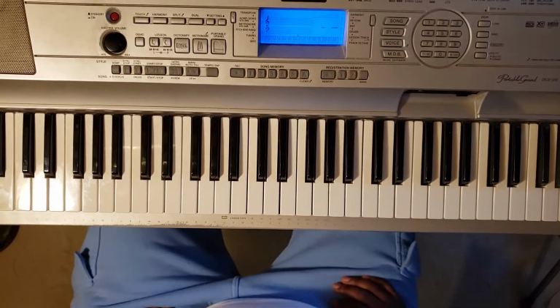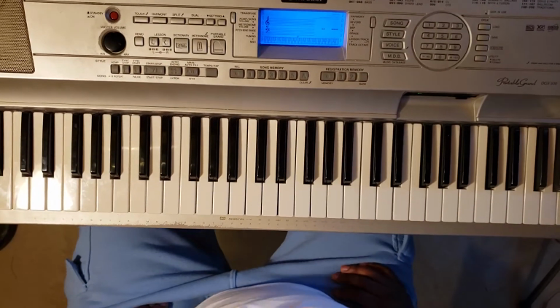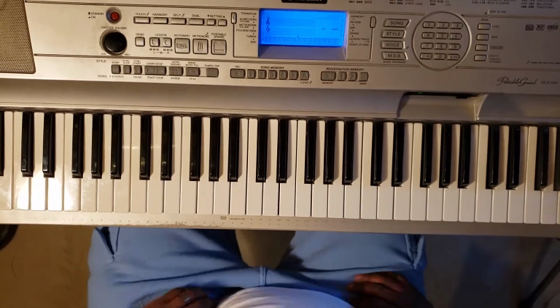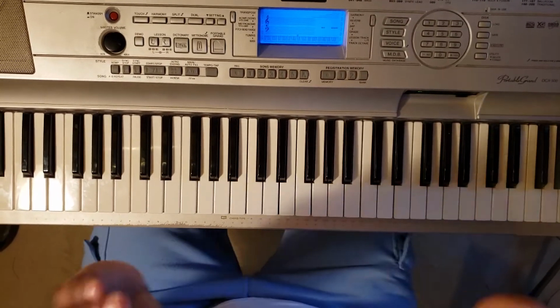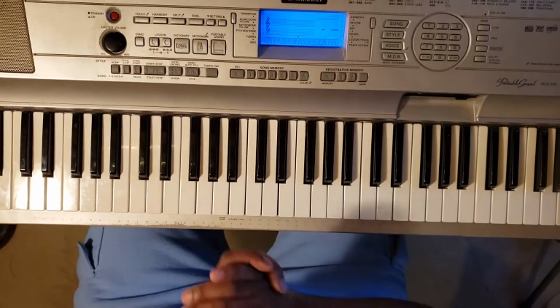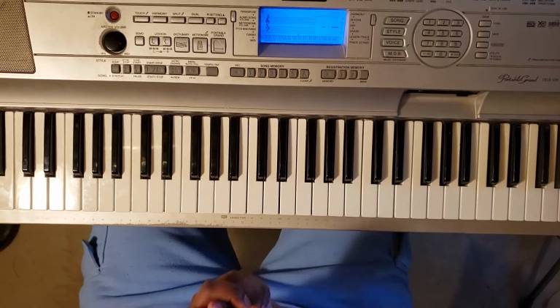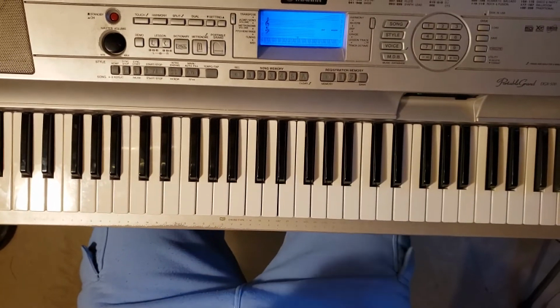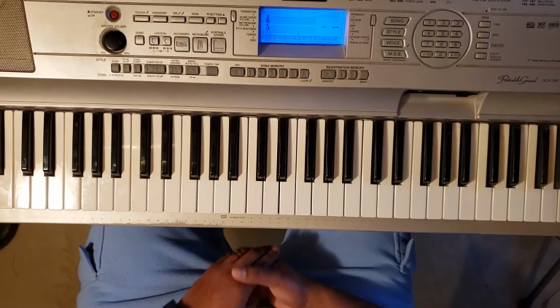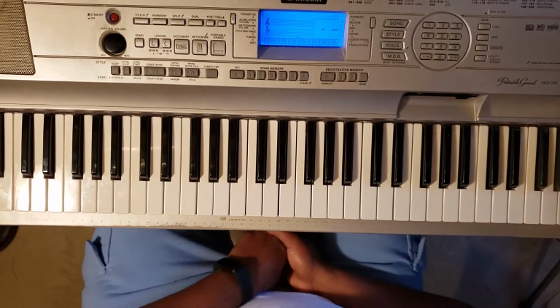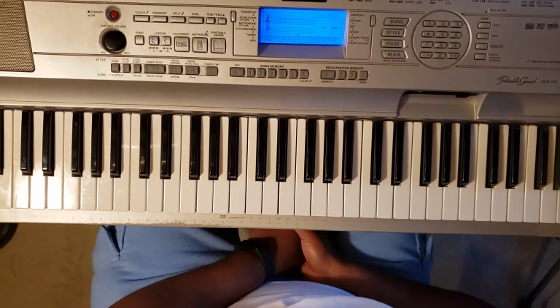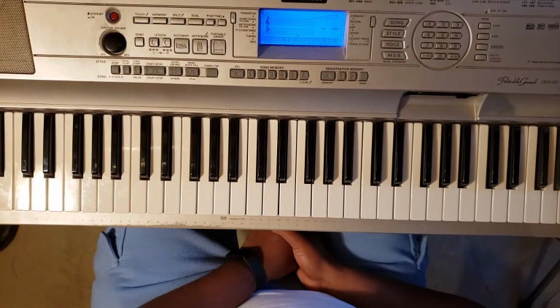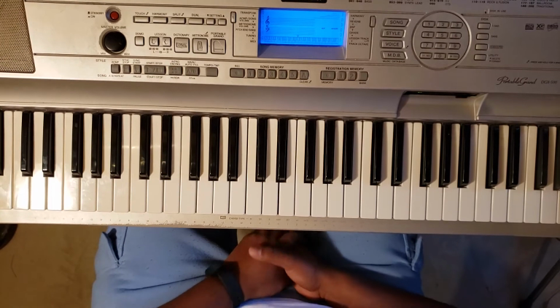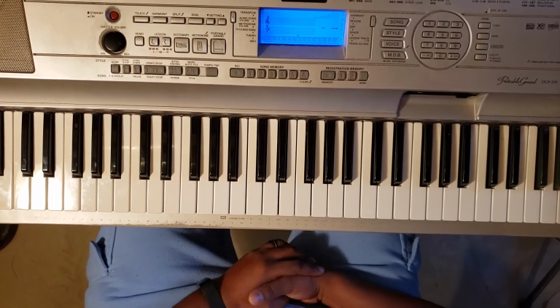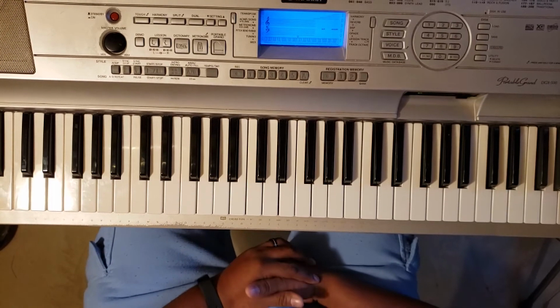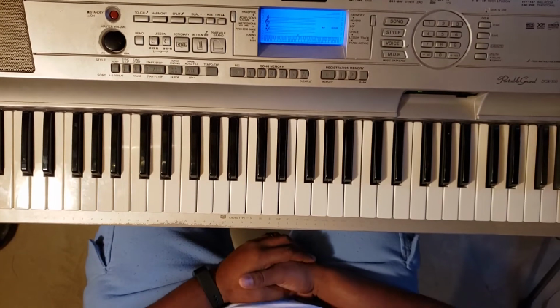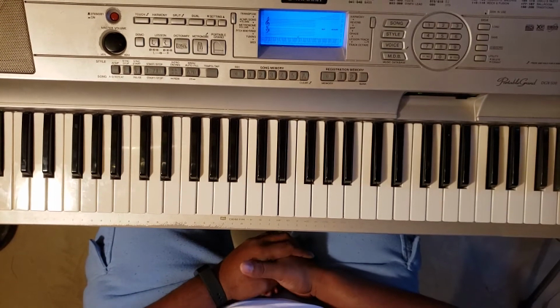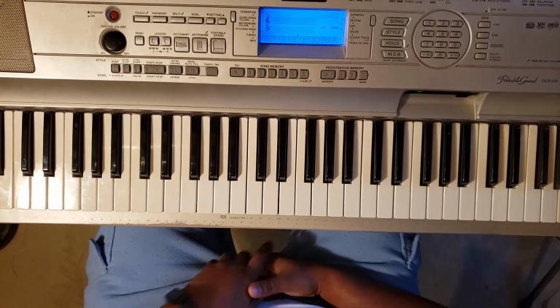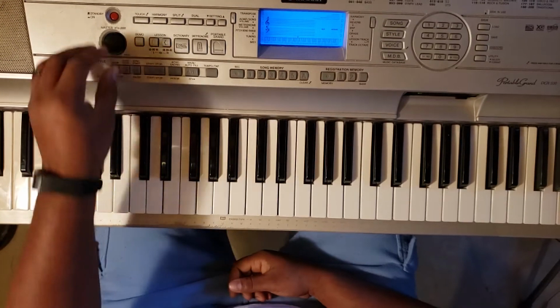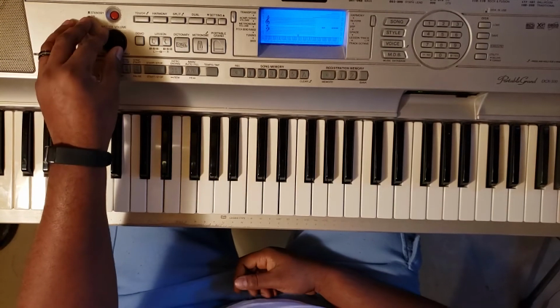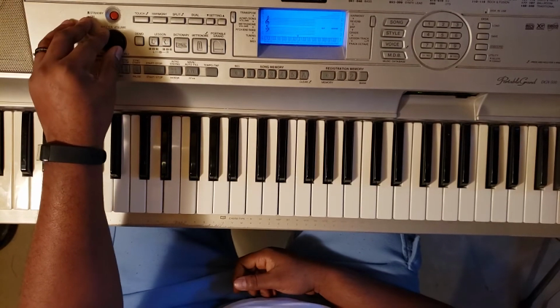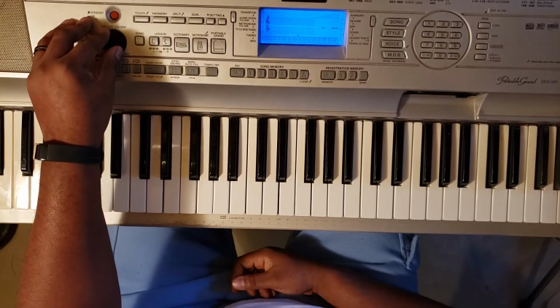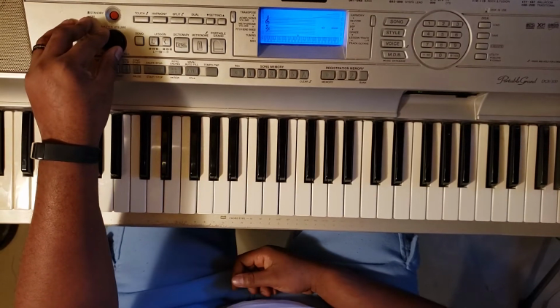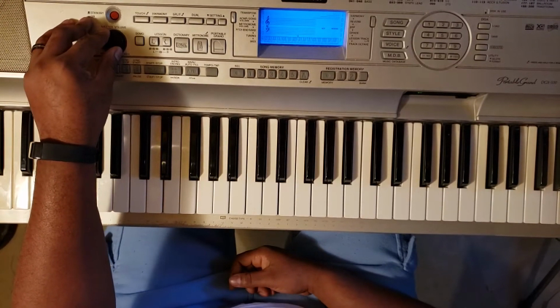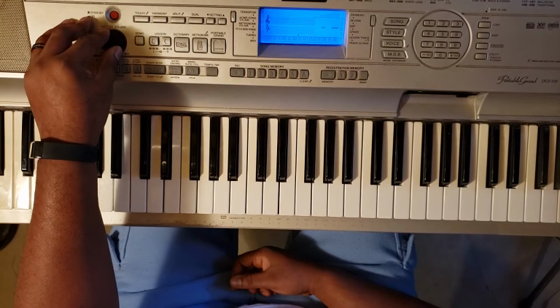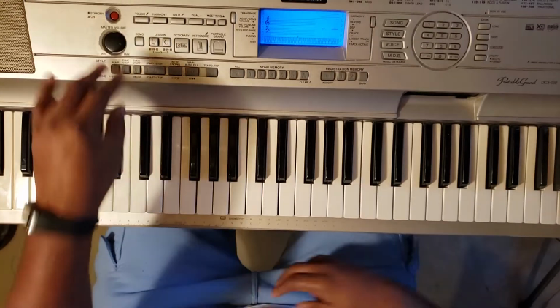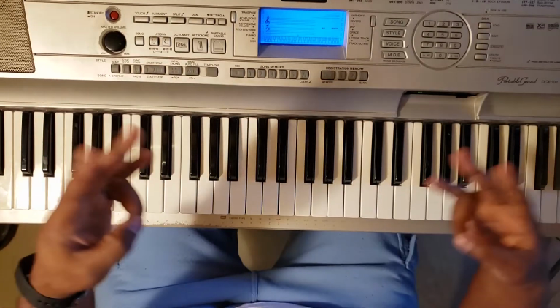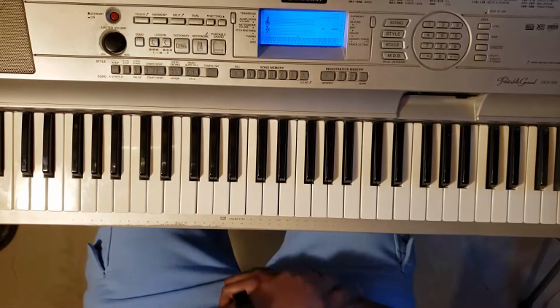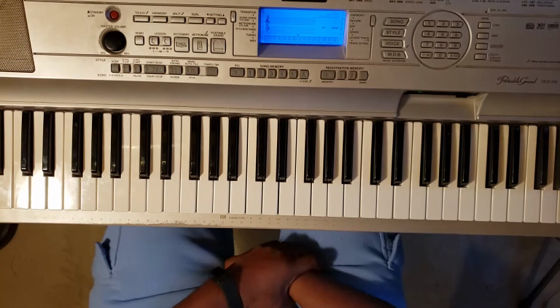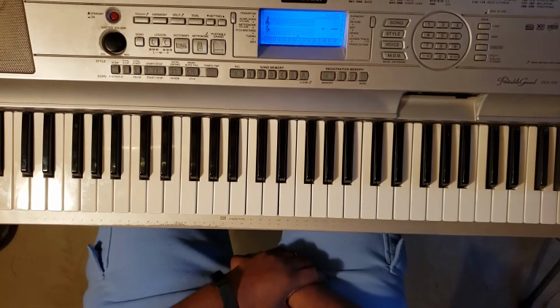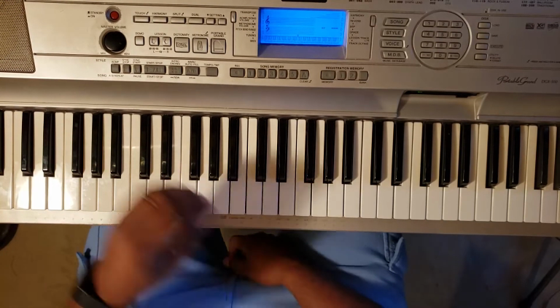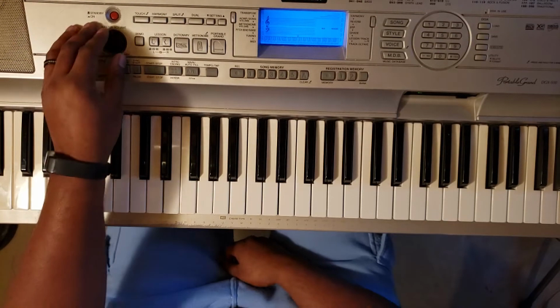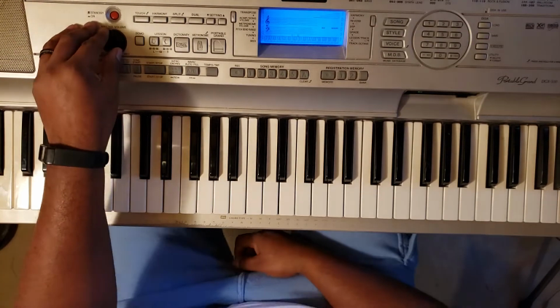What's good YouTube! I got a quick one for you. I'm gonna show you how to play the Wu-Tang Clan C.R.E.A.M. The signature notes in the song are in B minor. Cash rules everything around me, cream get the money, dollar dollar bill y'all.